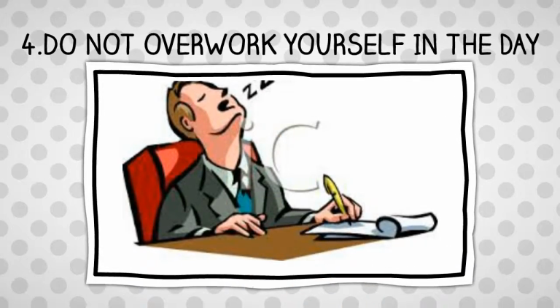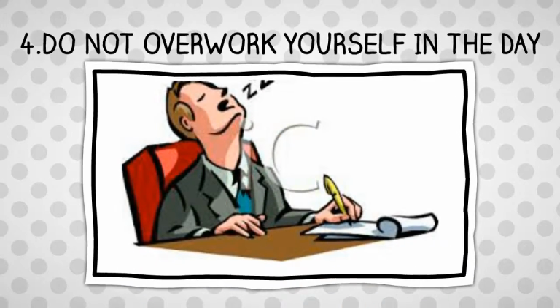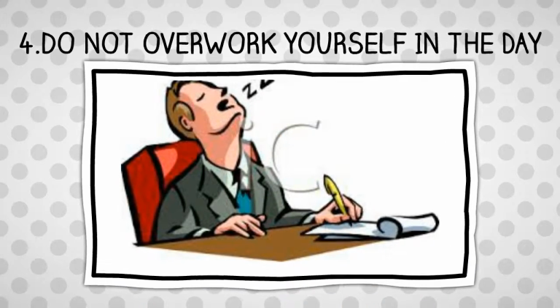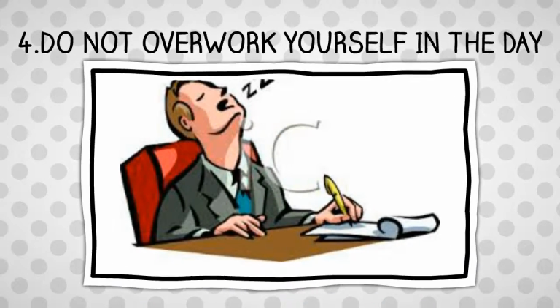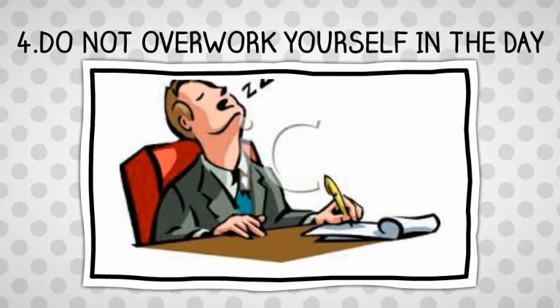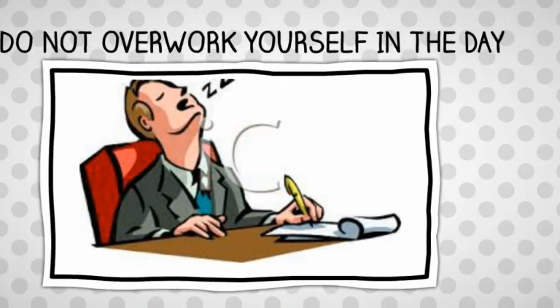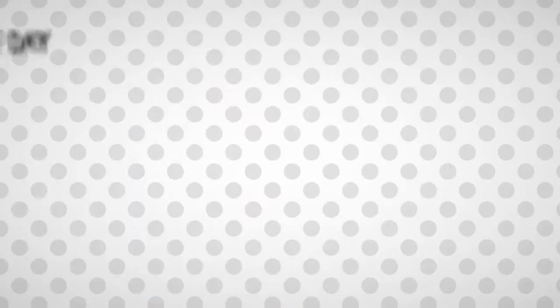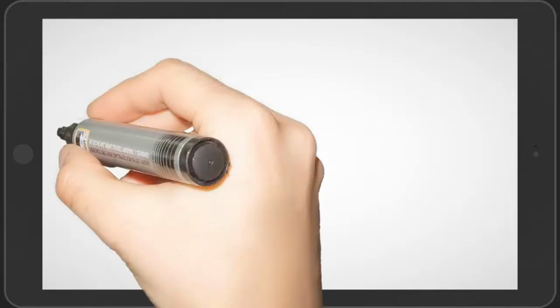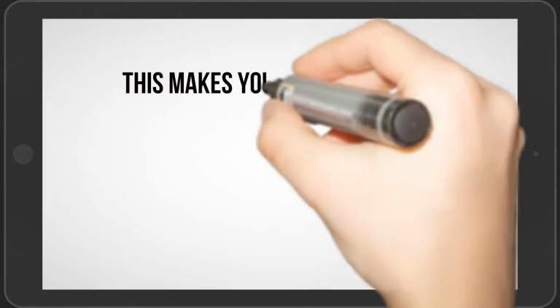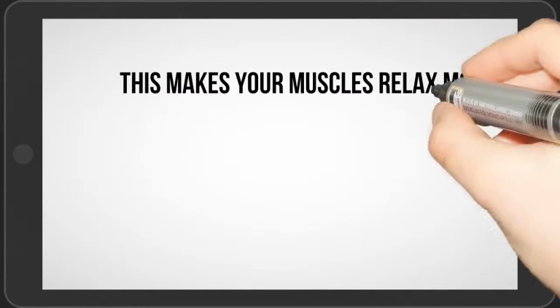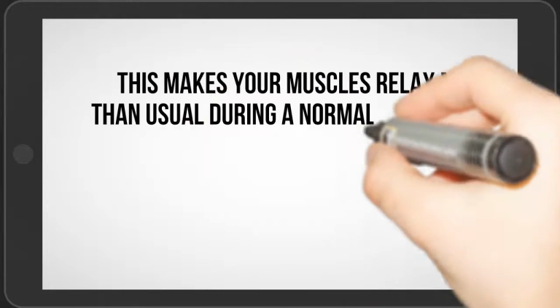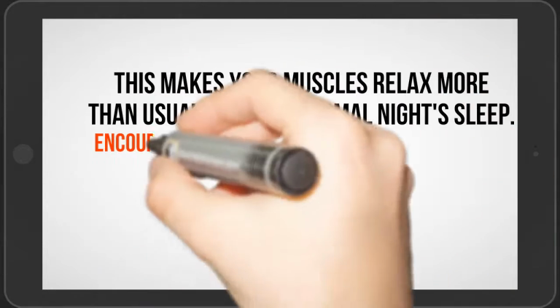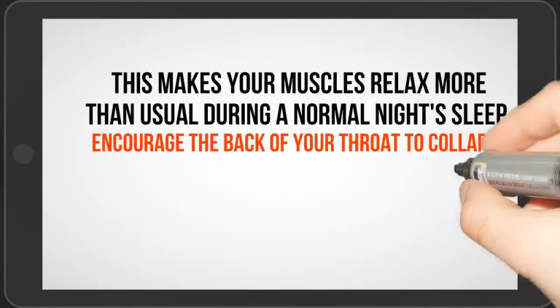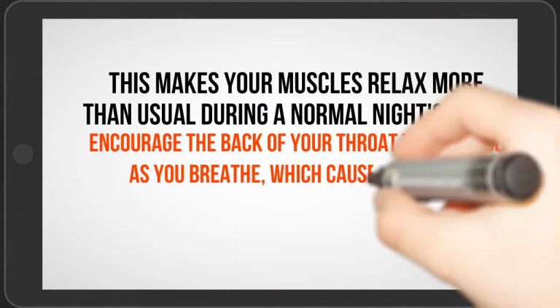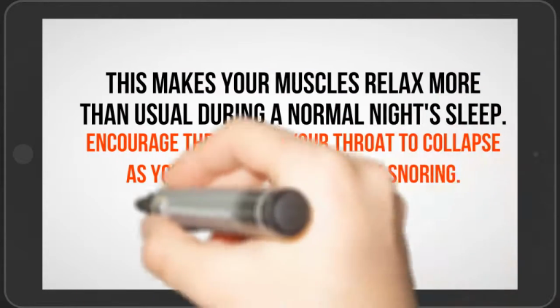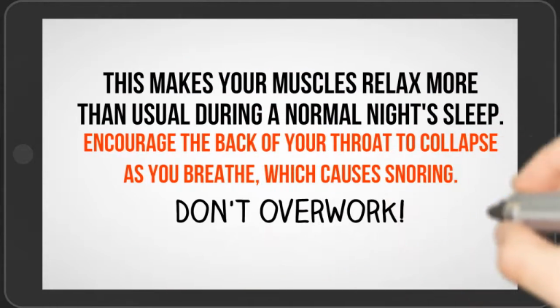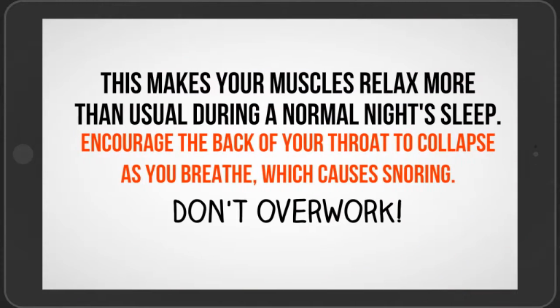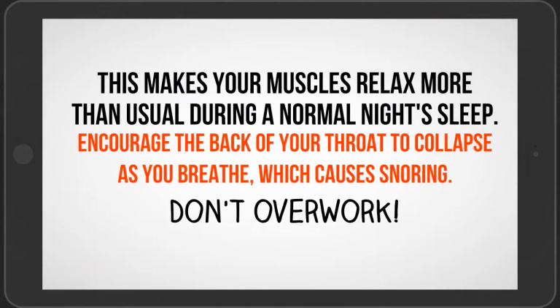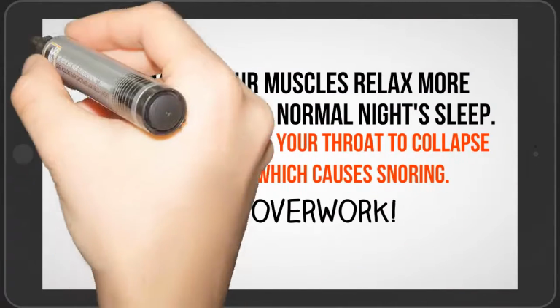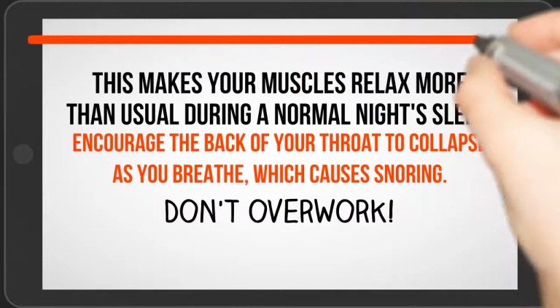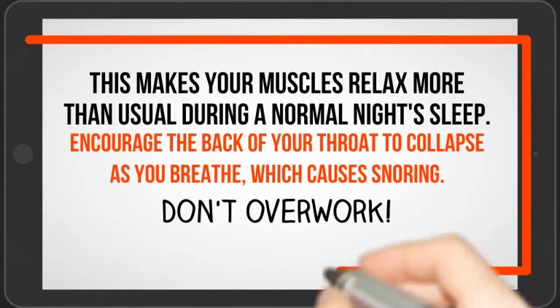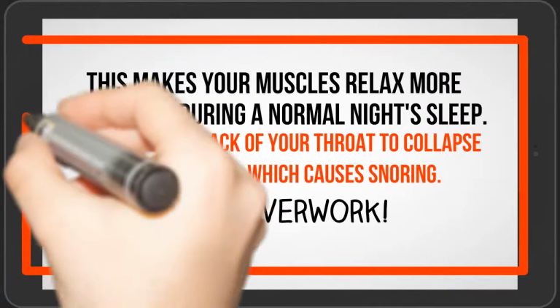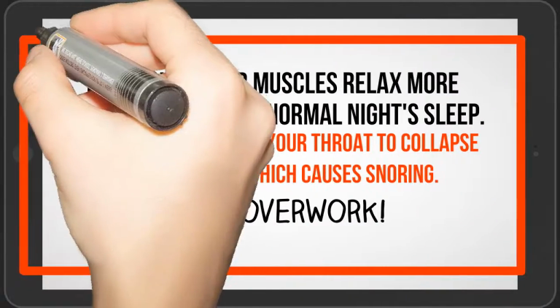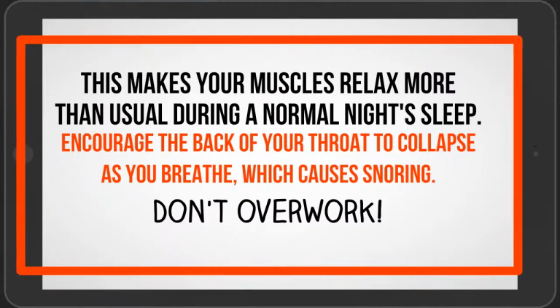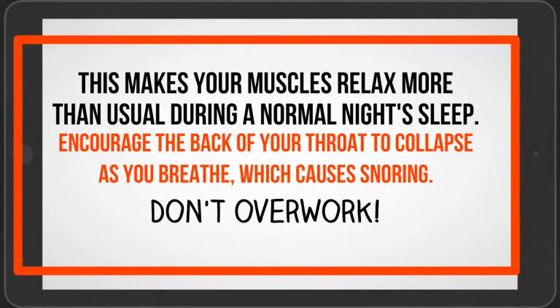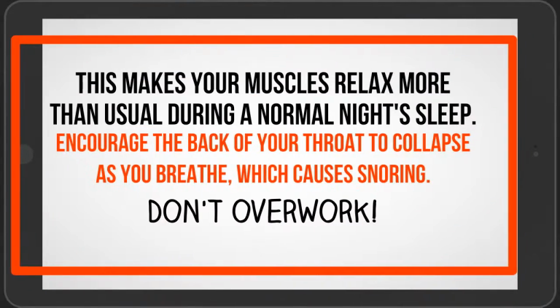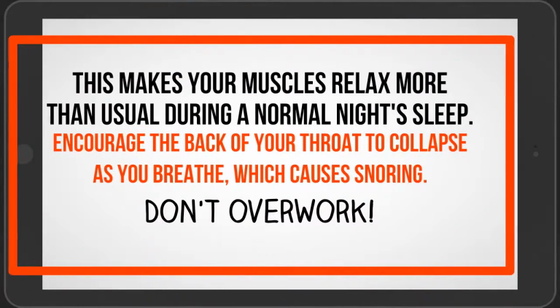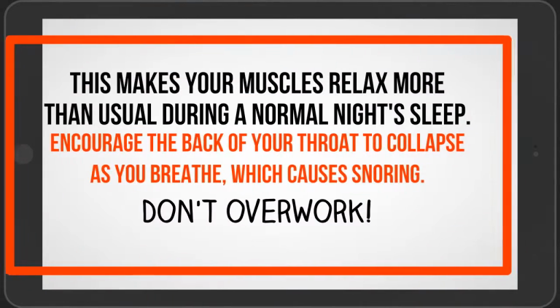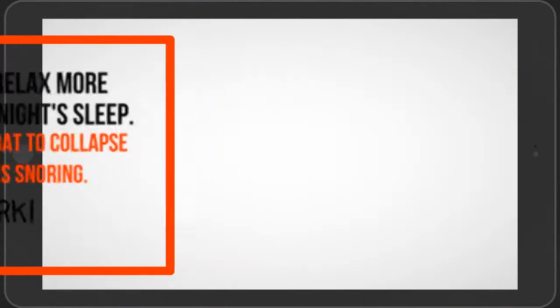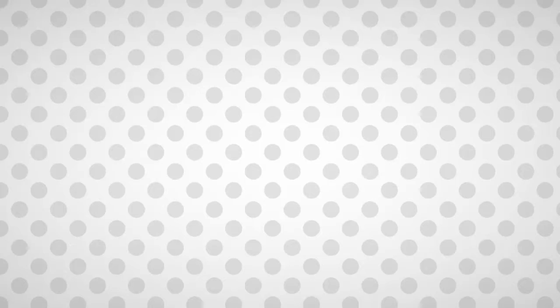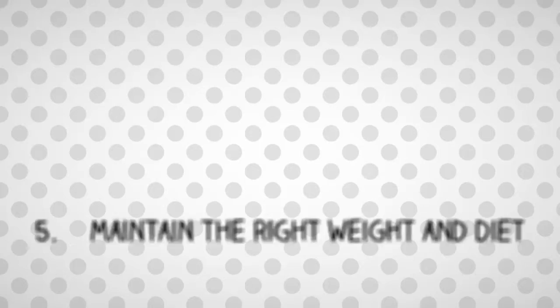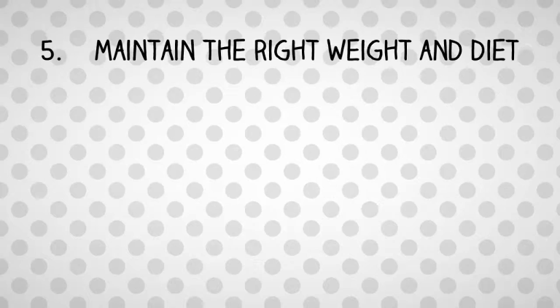Number 4: Do not overwork yourself in the day. Overworking makes your muscles relax more than usual during a normal night's sleep. This may encourage the back of your throat to collapse as you breathe, which causes snoring.